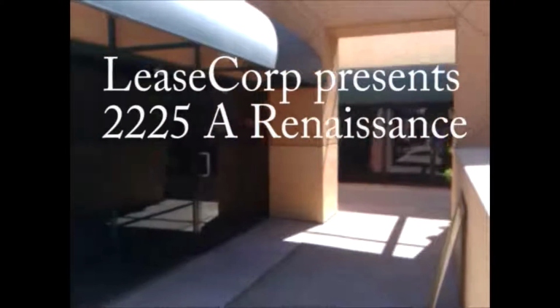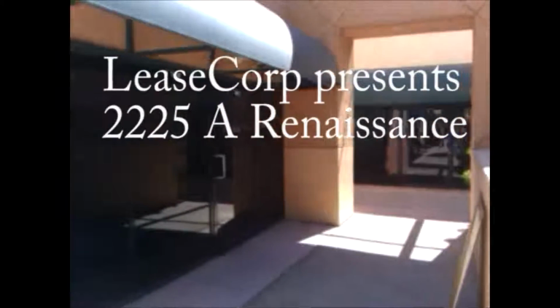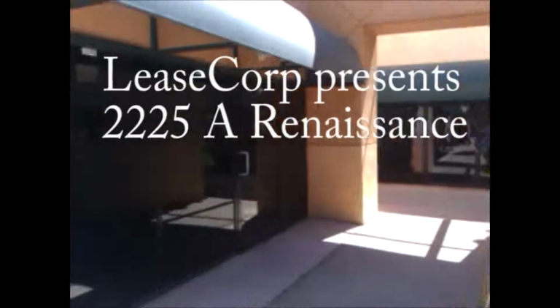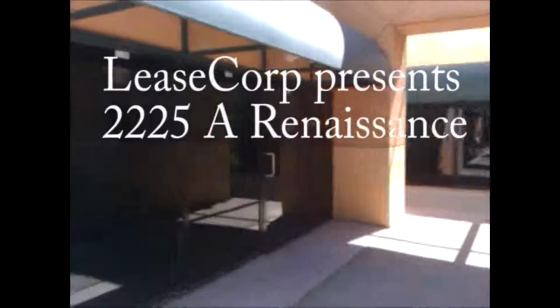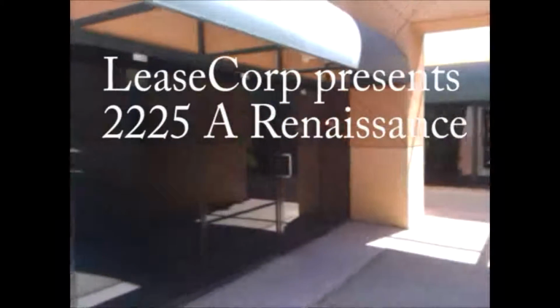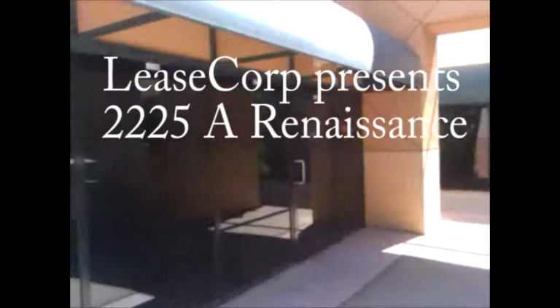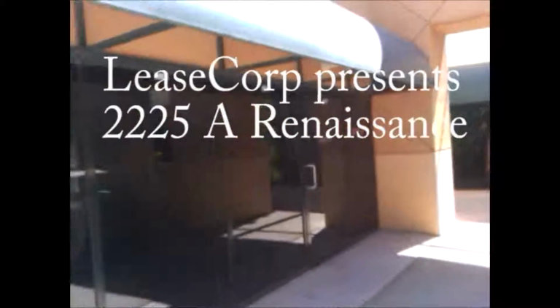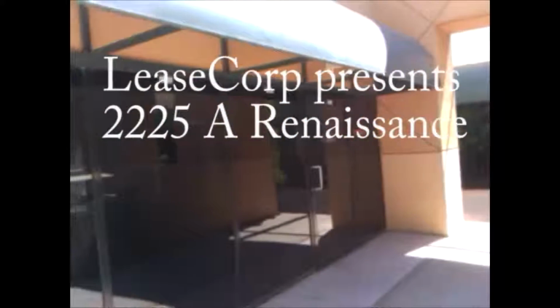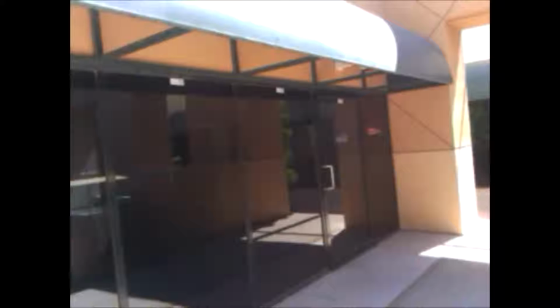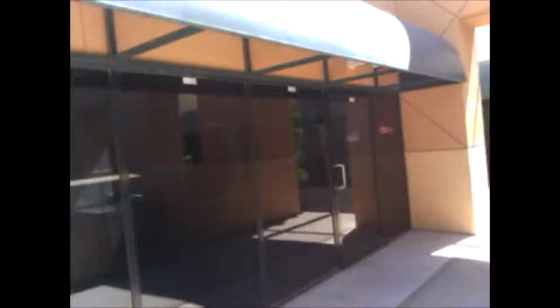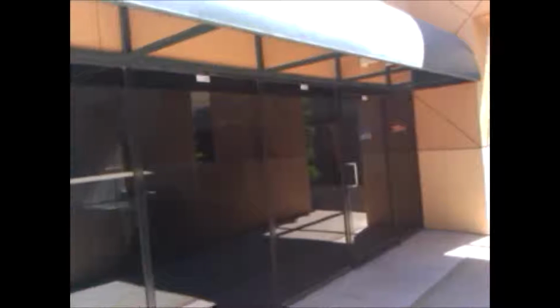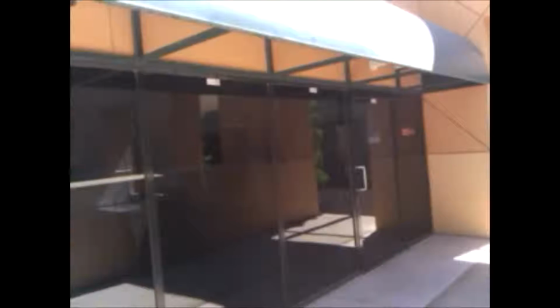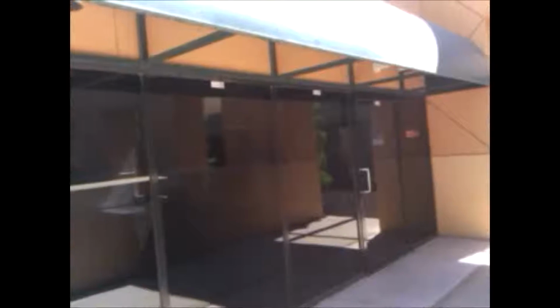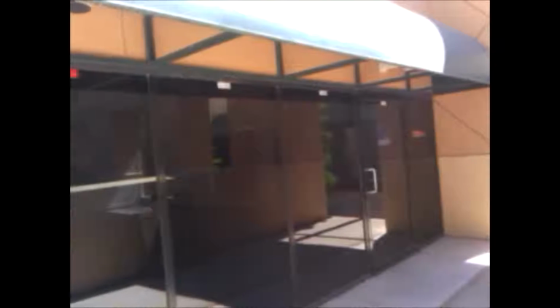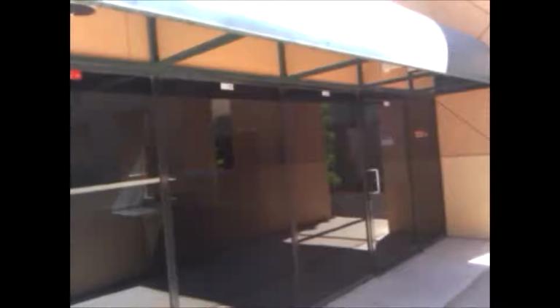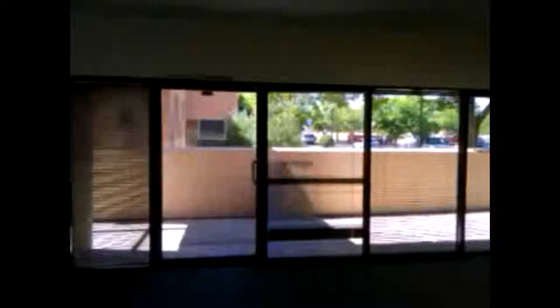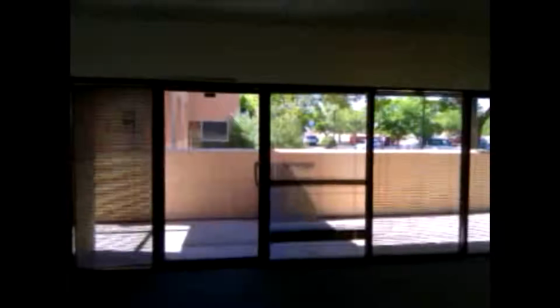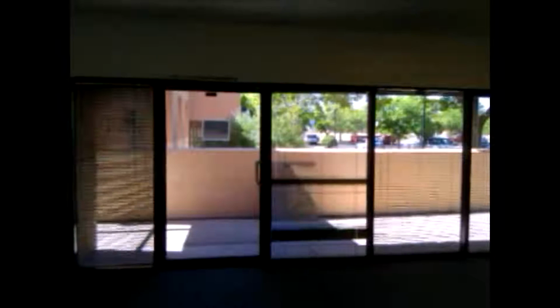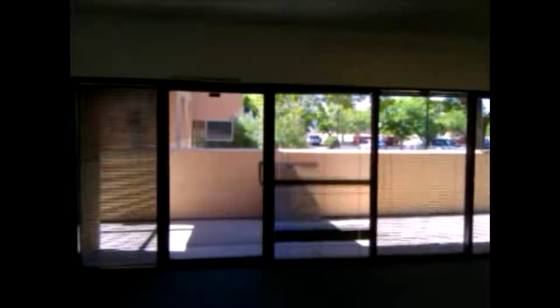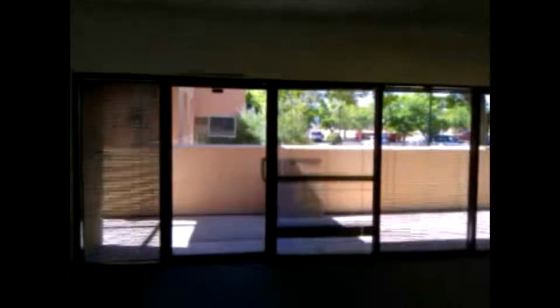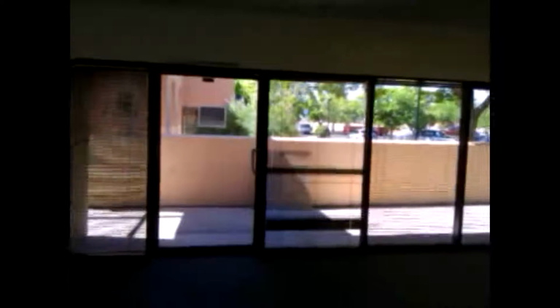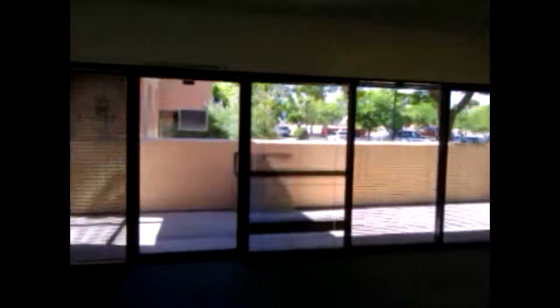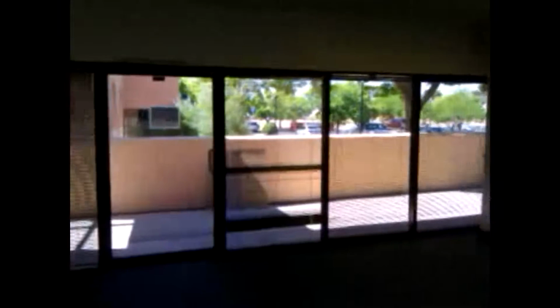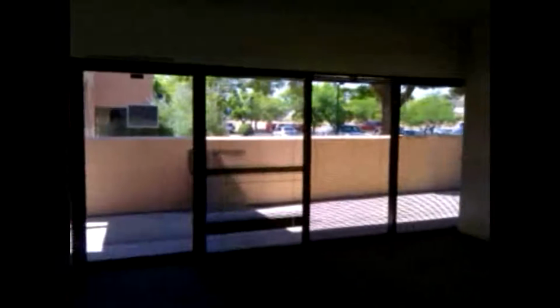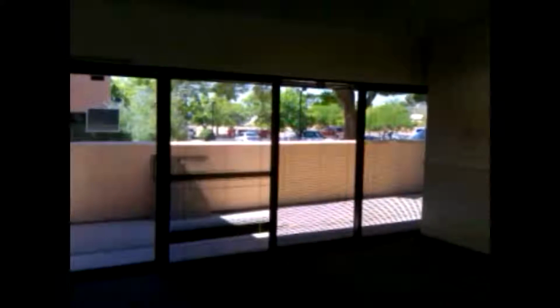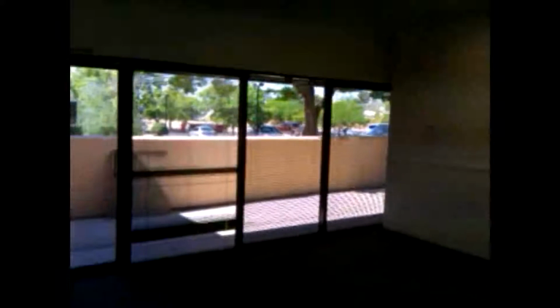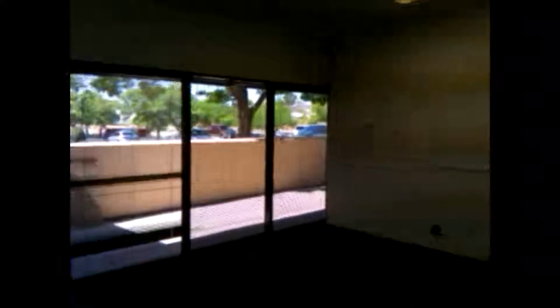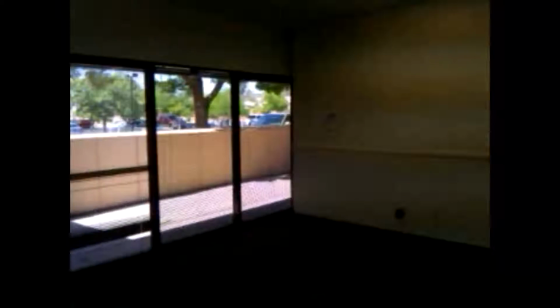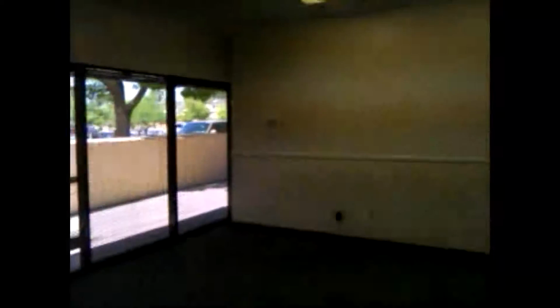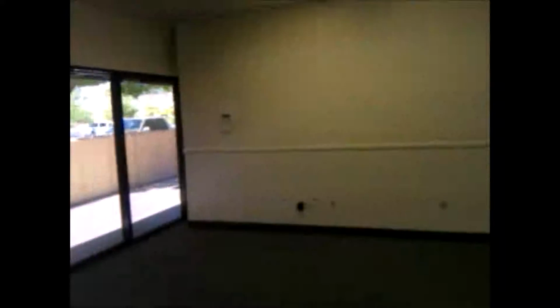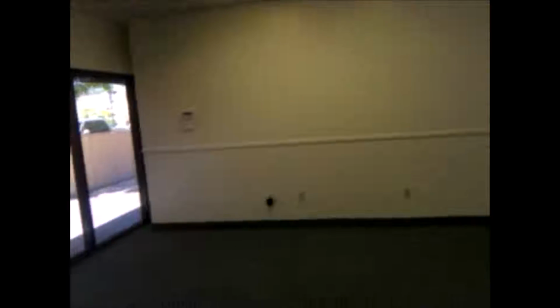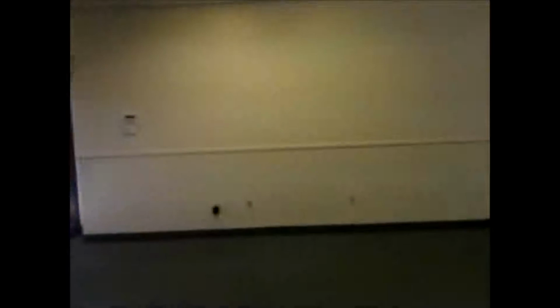2225A Renaissance Drive is a 1,000 square foot office space located in Renaissance Office Park, a large garden-style office park at the northwest corner of Tropicana and Eastern.